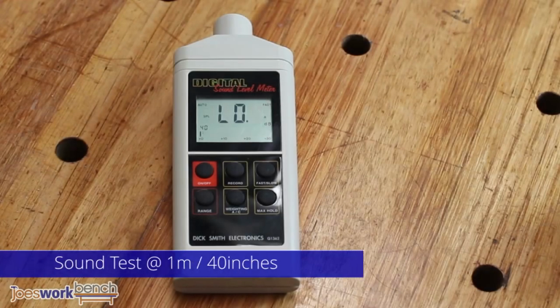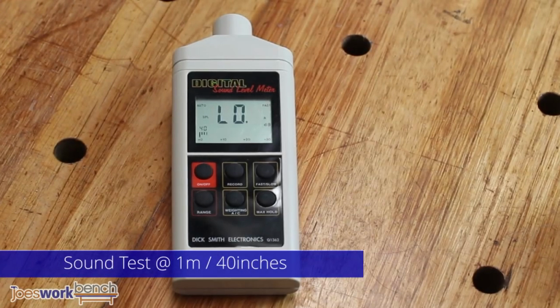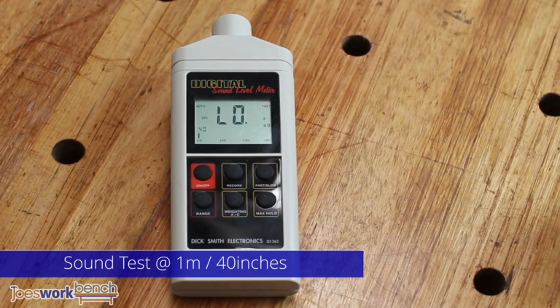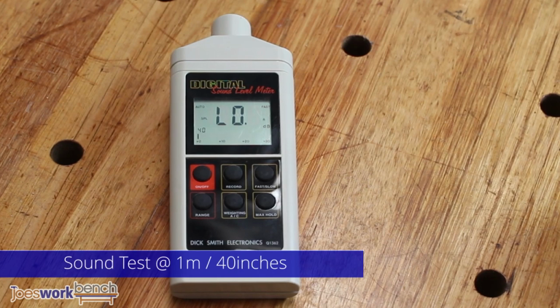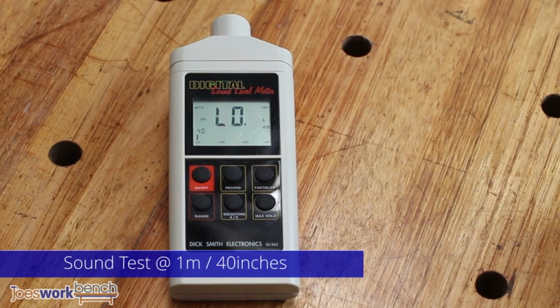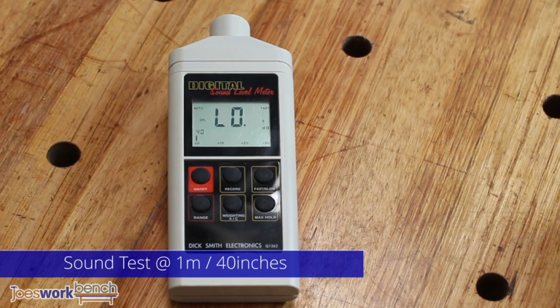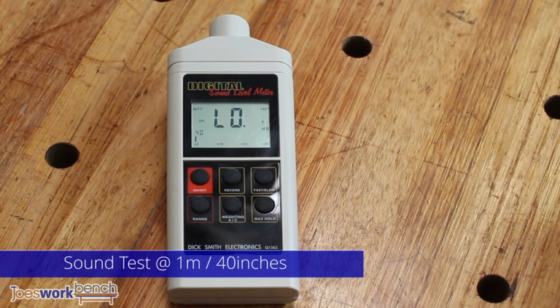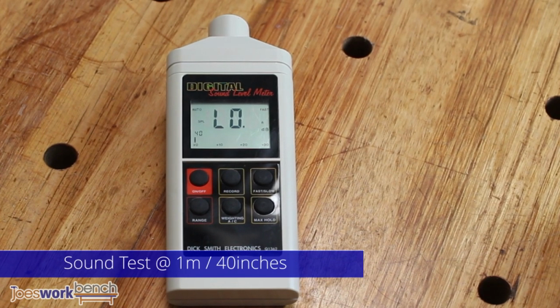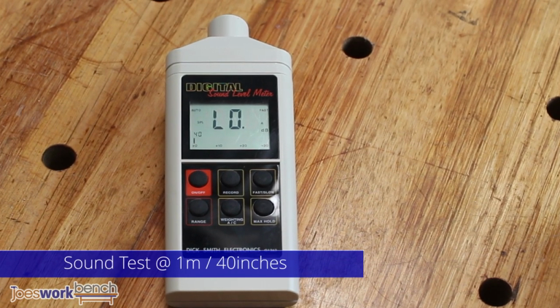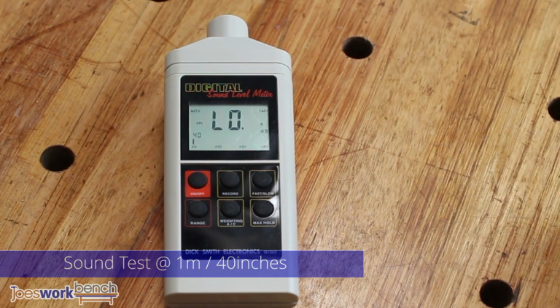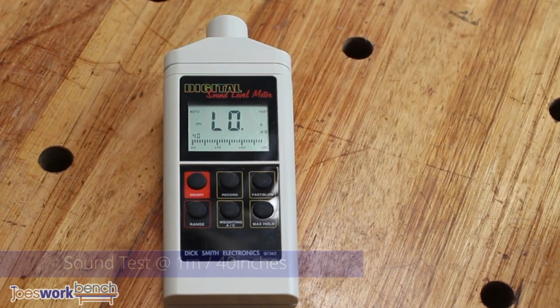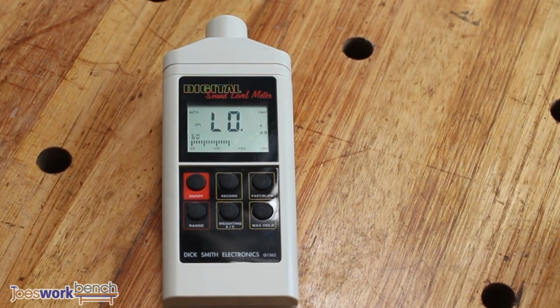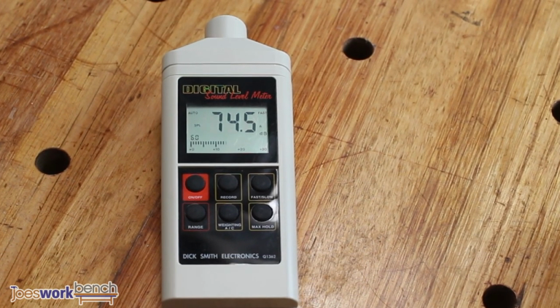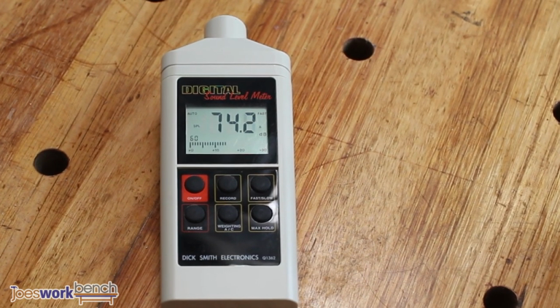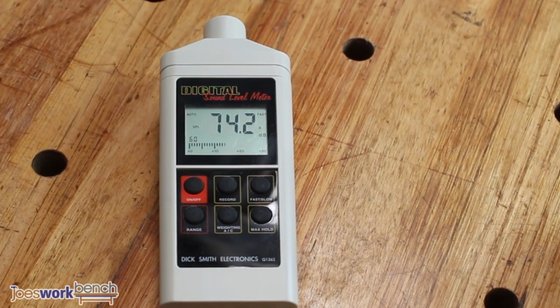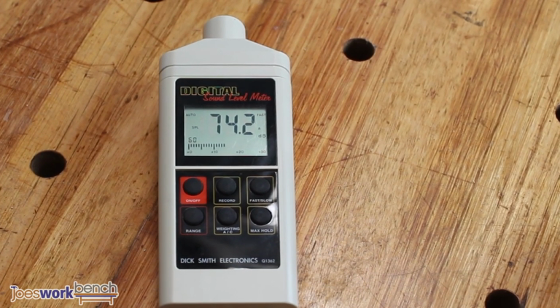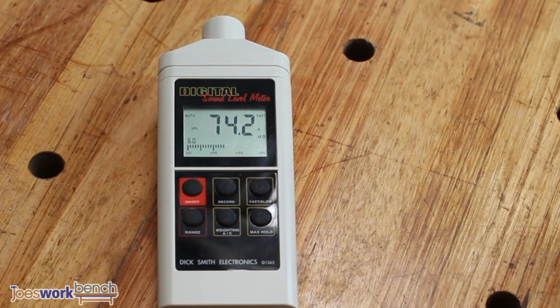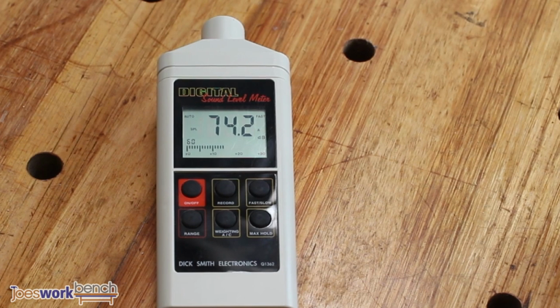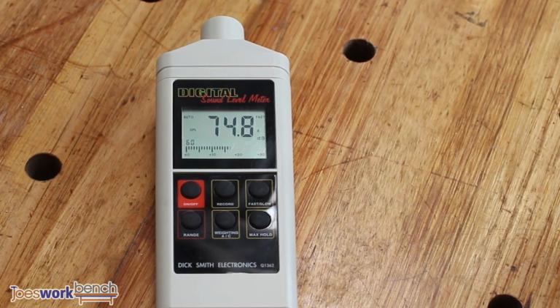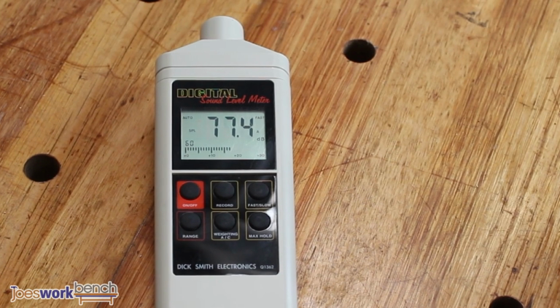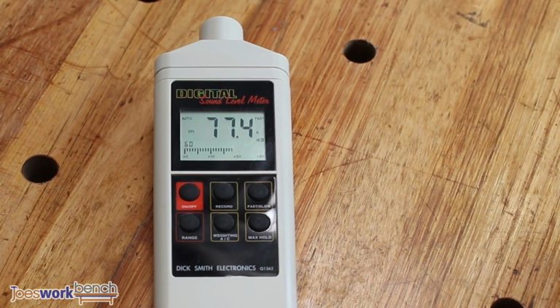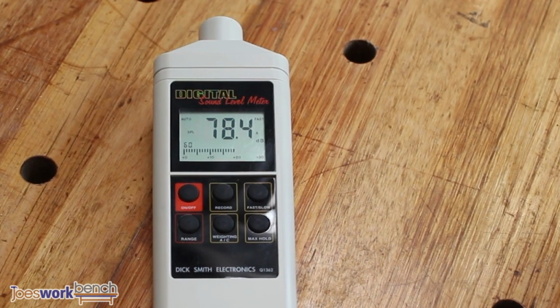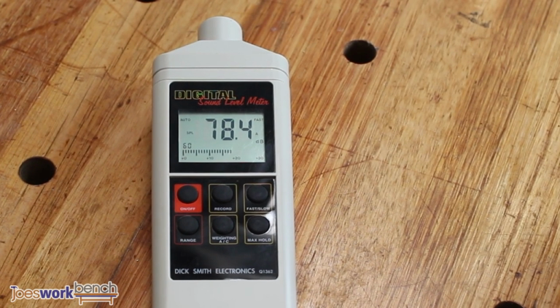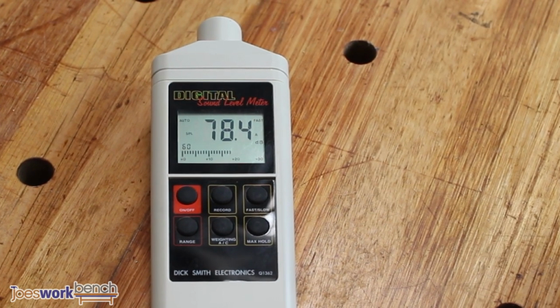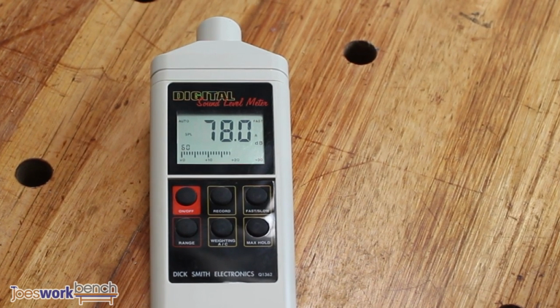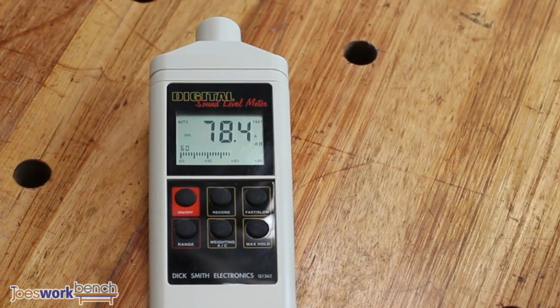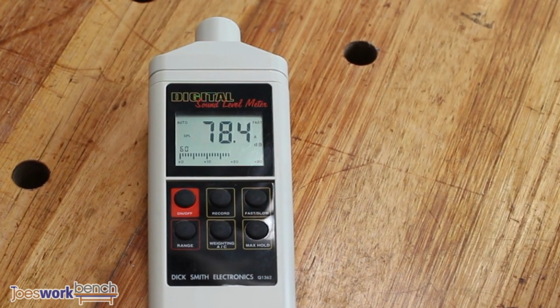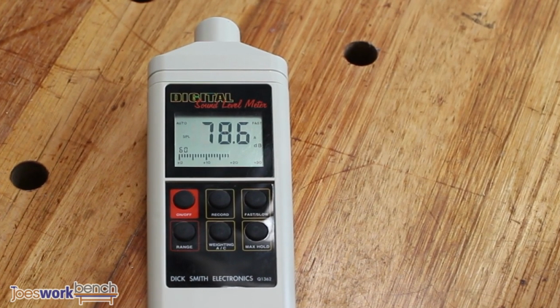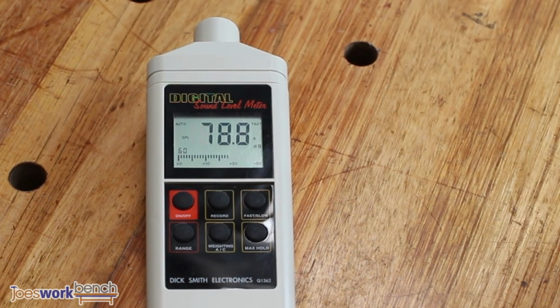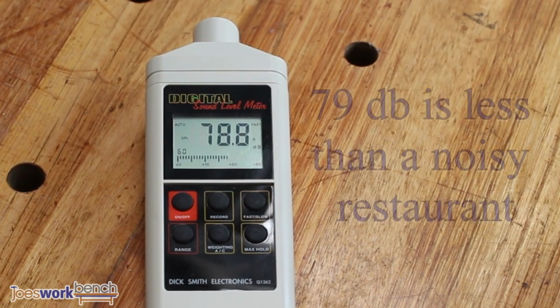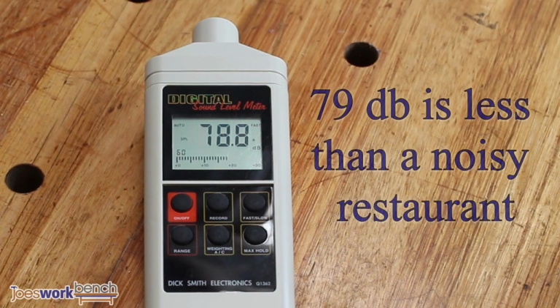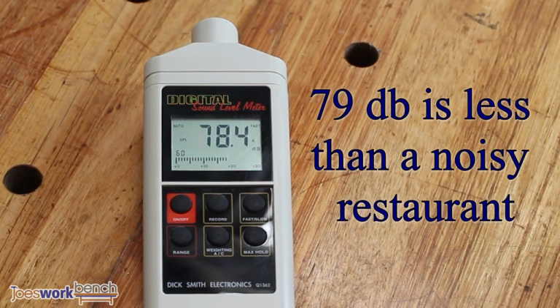Let's see how loud this vacuum clamp is in operation. The unit is very quiet during operation, definitely quieter than any sanding equipment you'd be using.